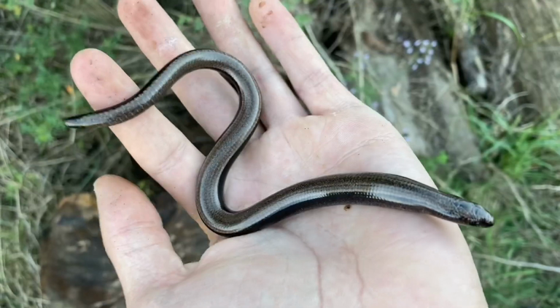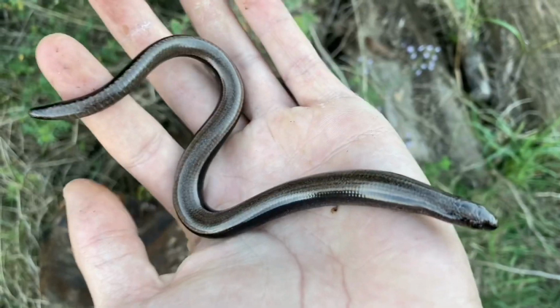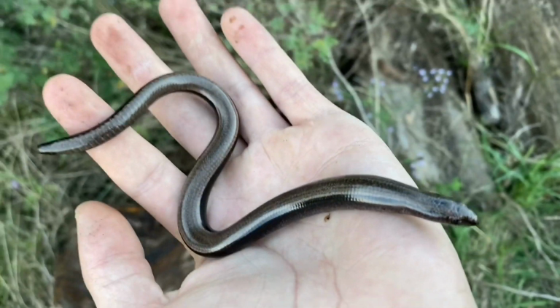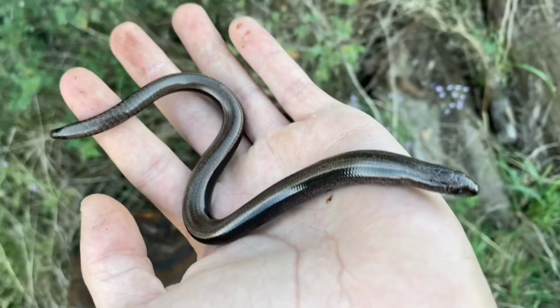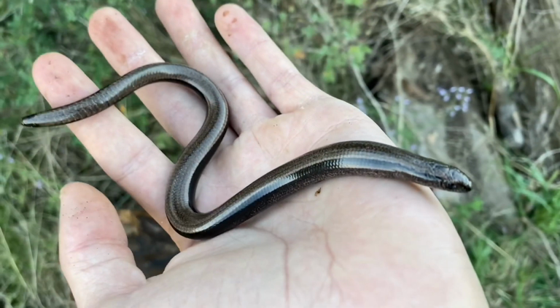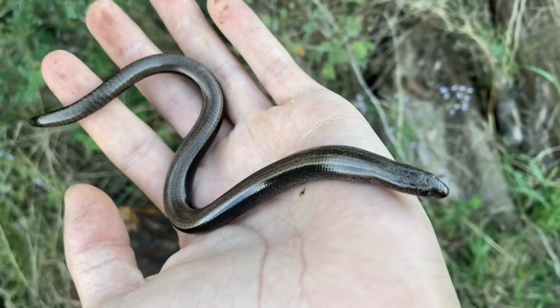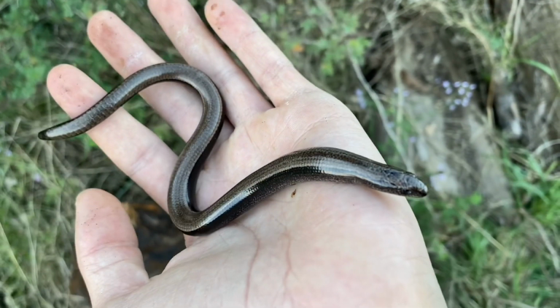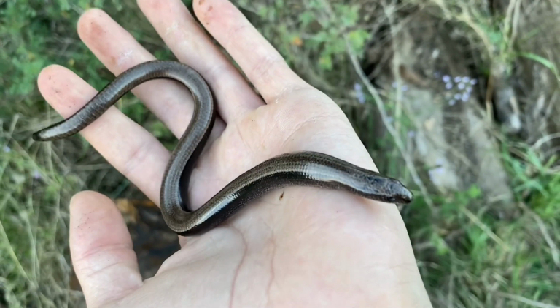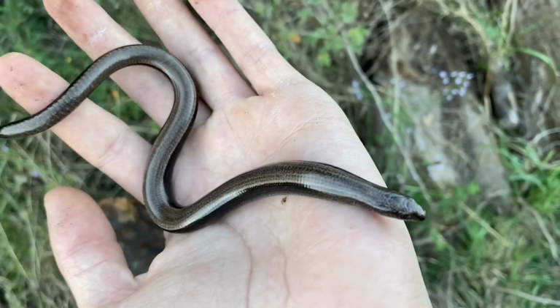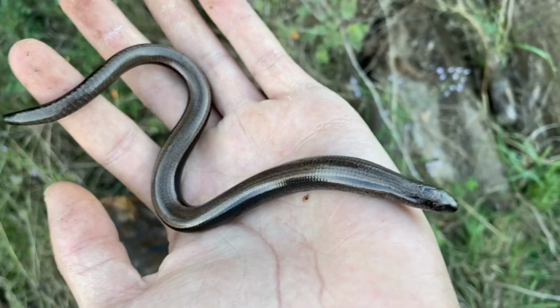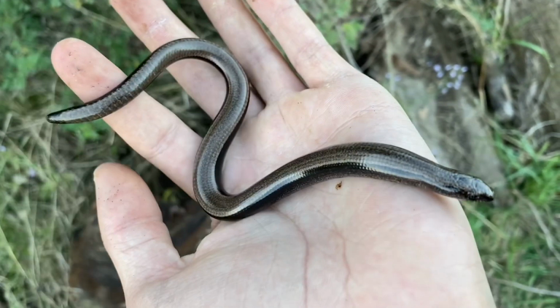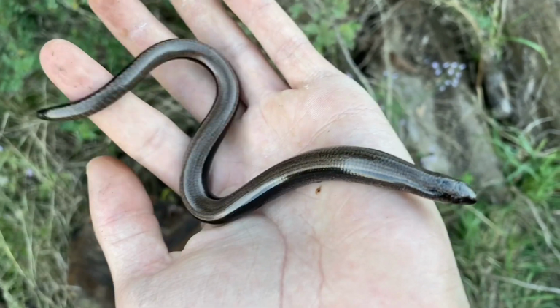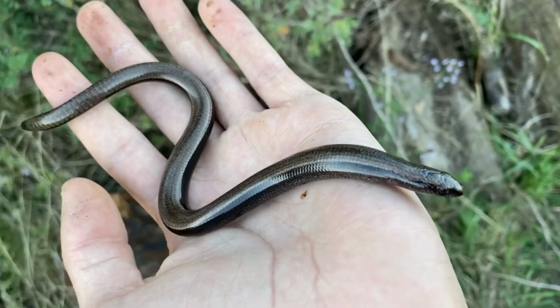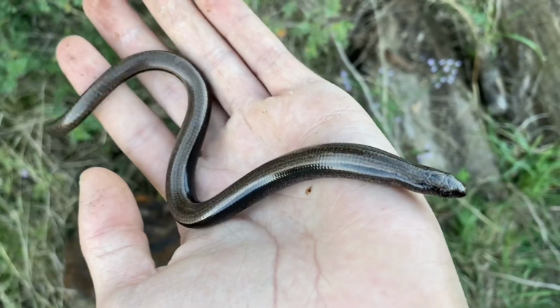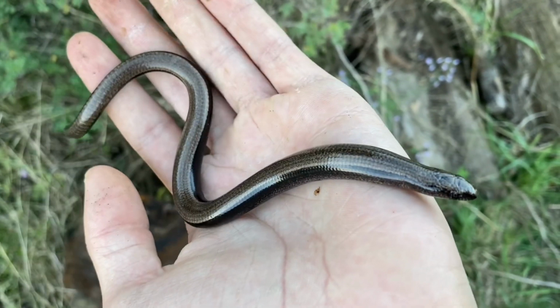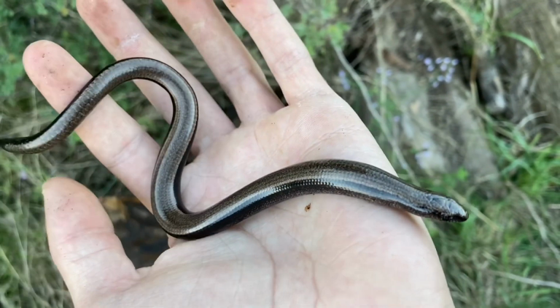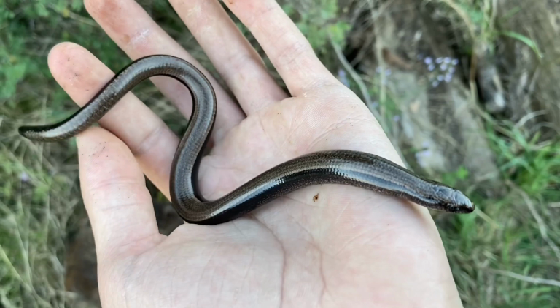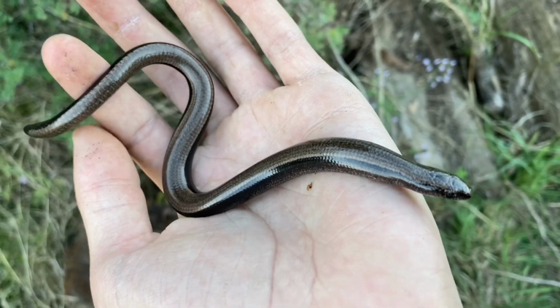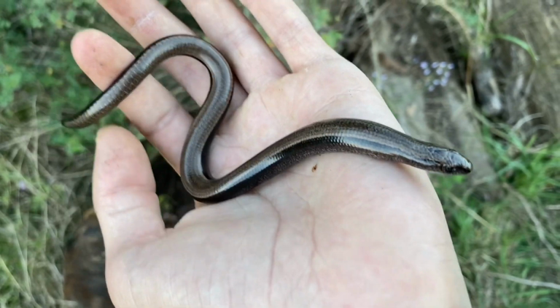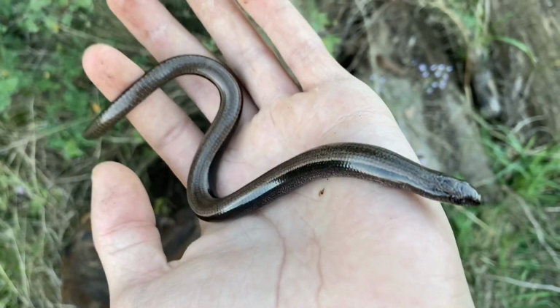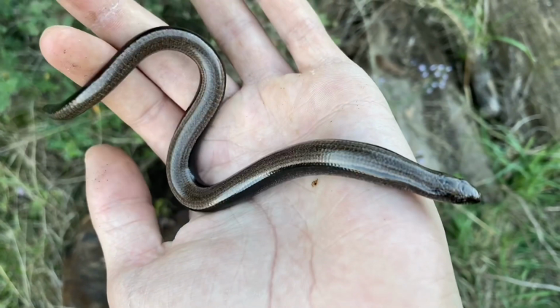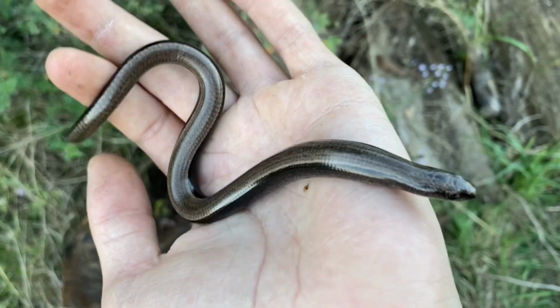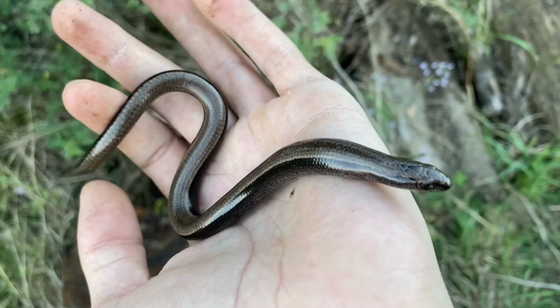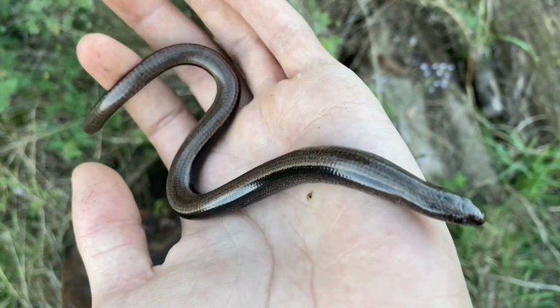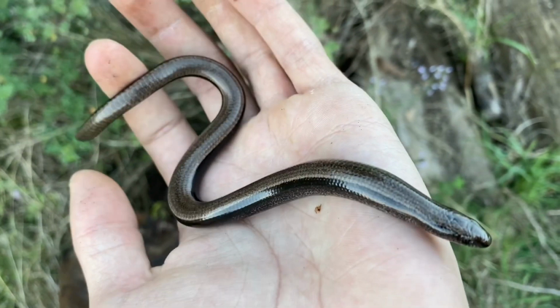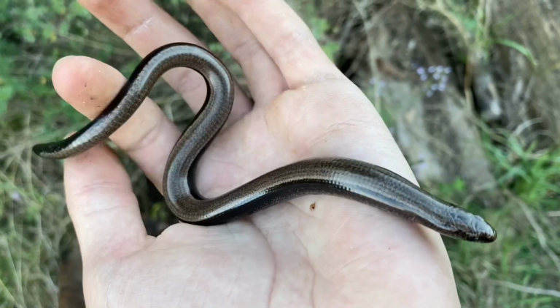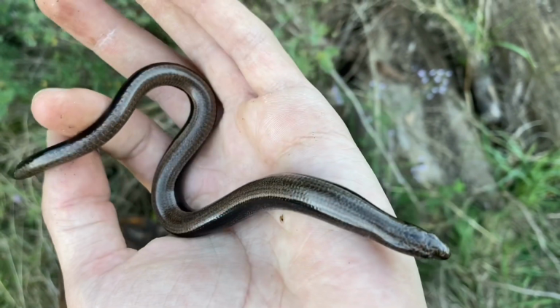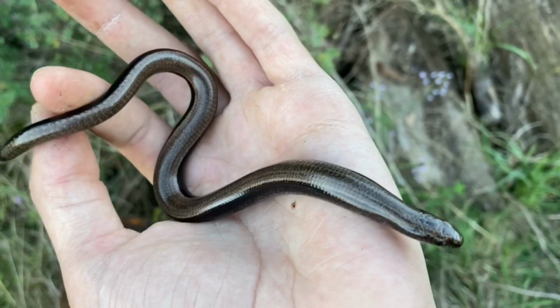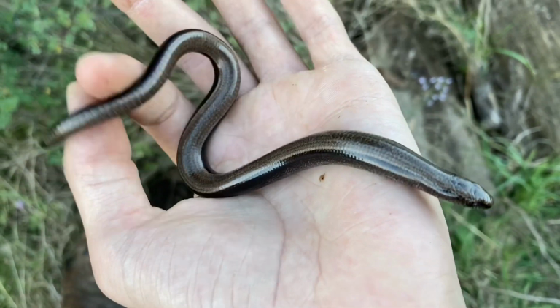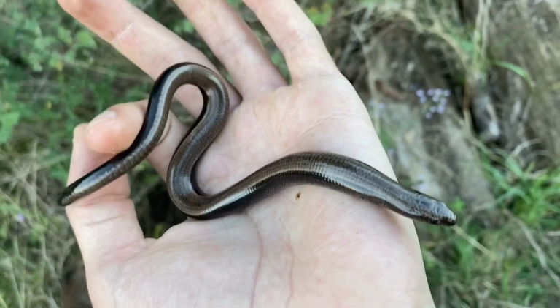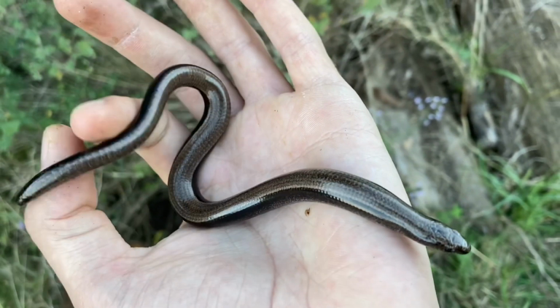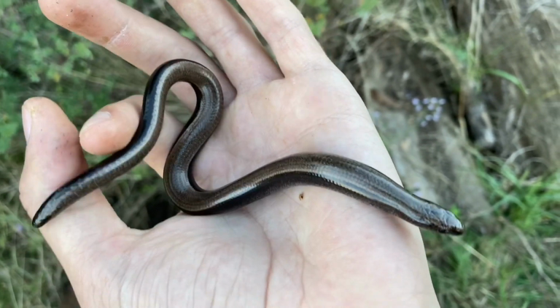Despite being called slow worms, they are oftentimes quite fast on land when they're out in the open and exposed. And they are also fast swimmers — they are semi-aquatic.